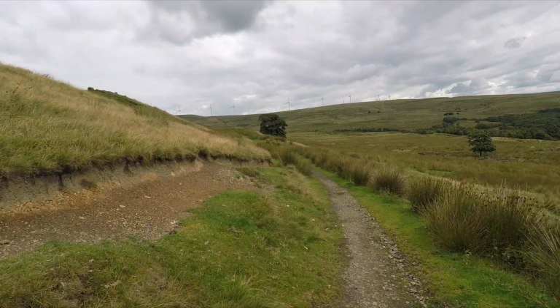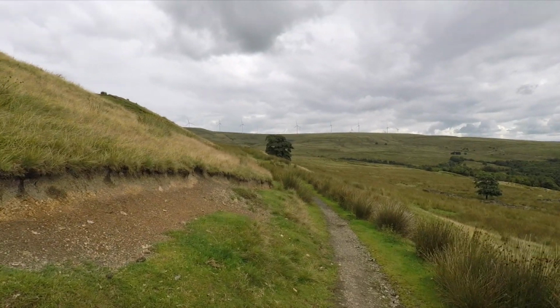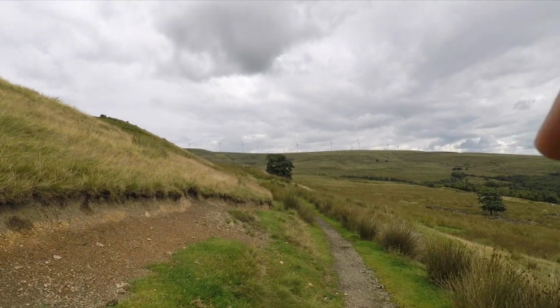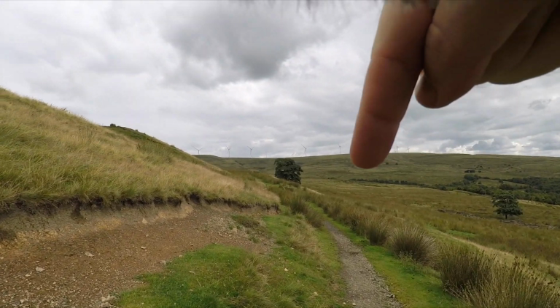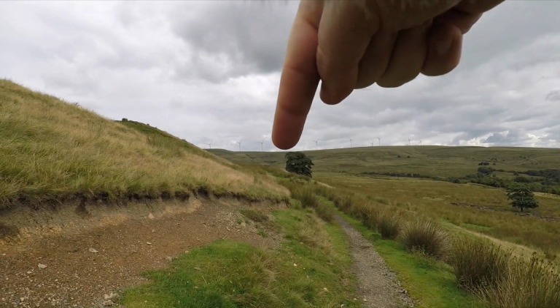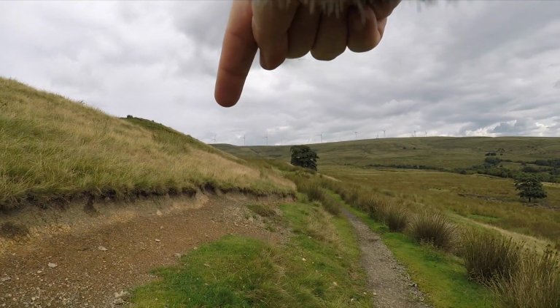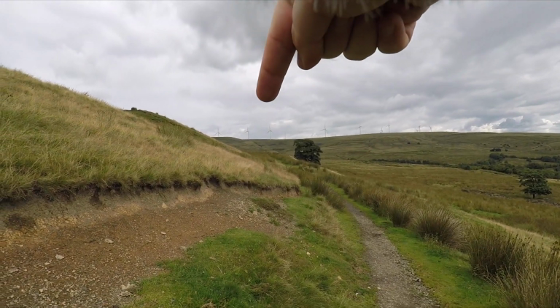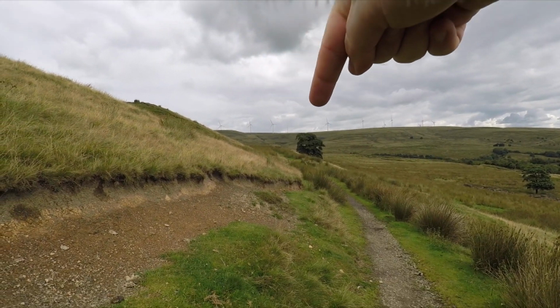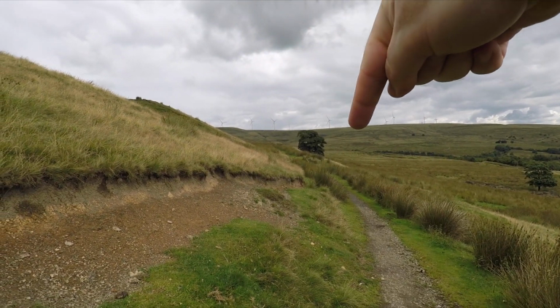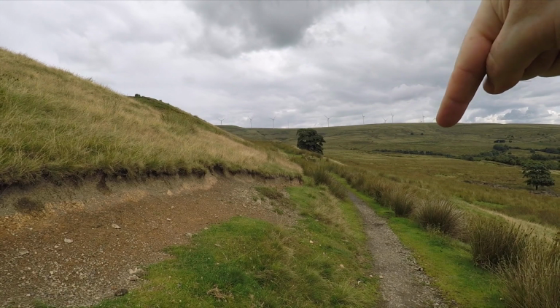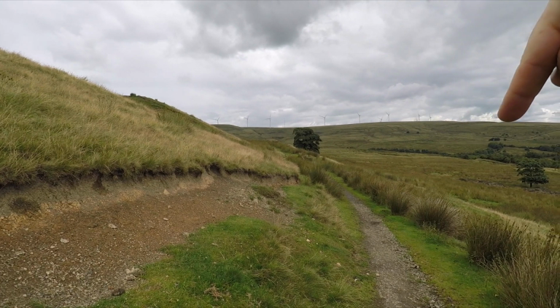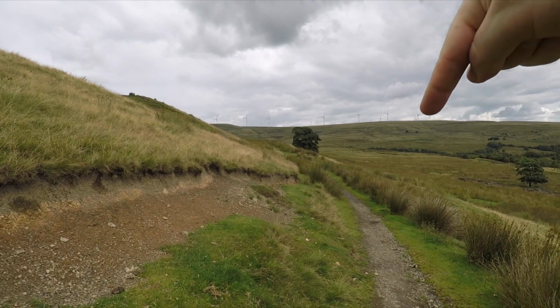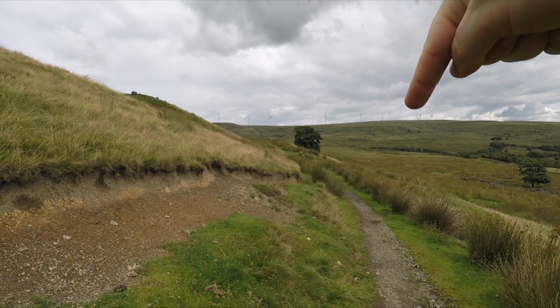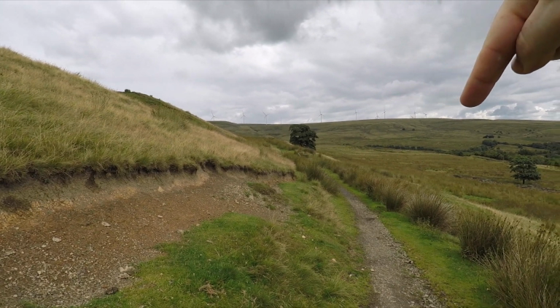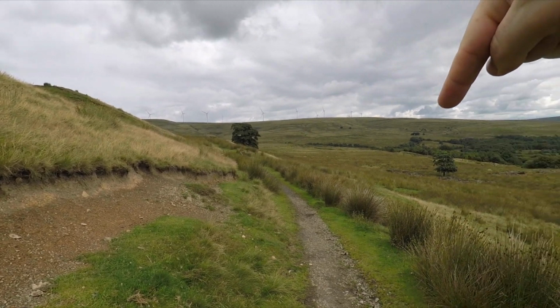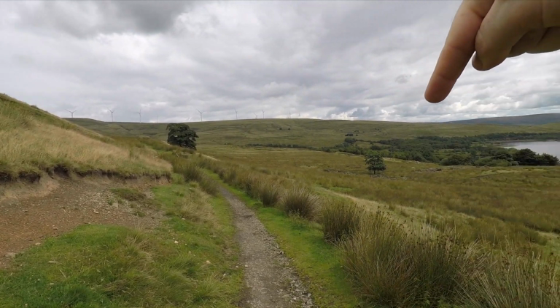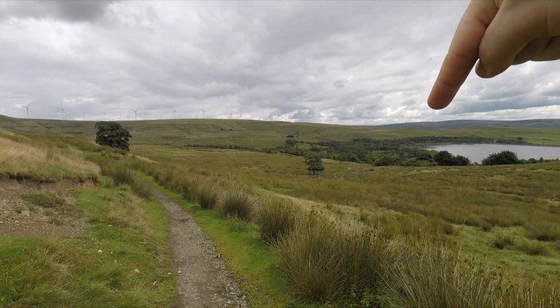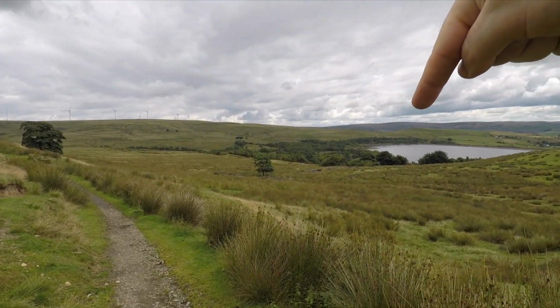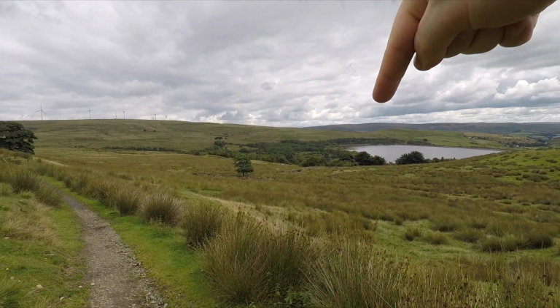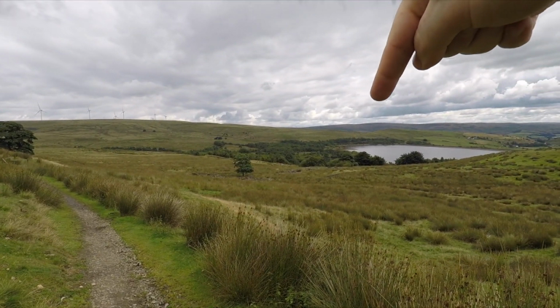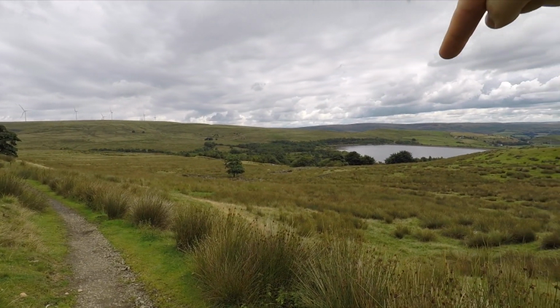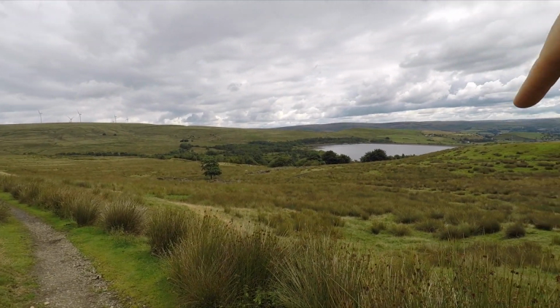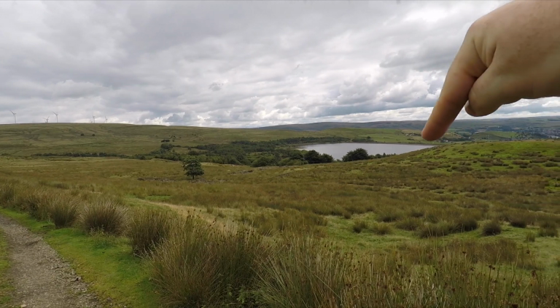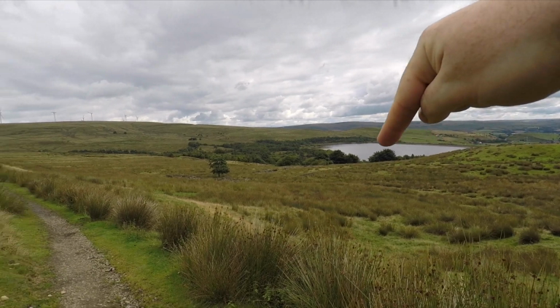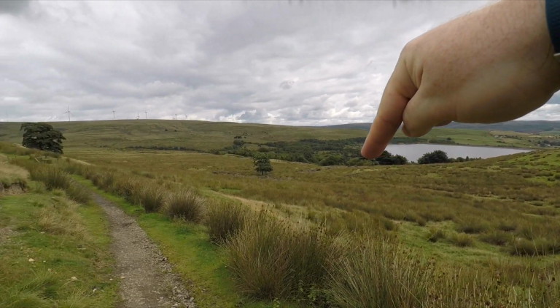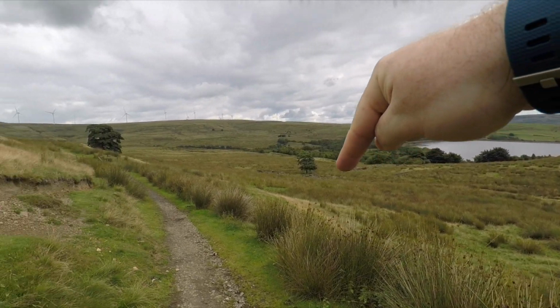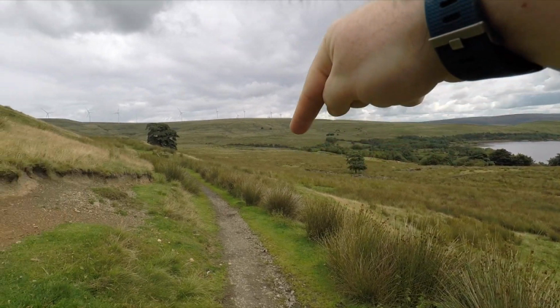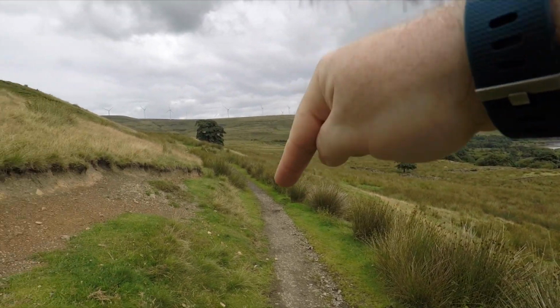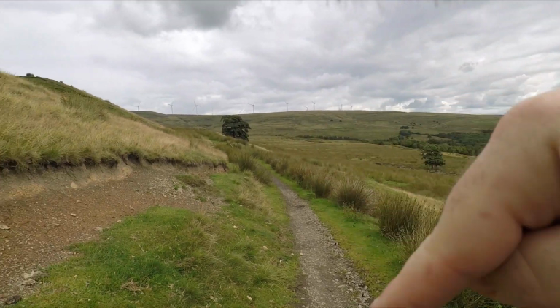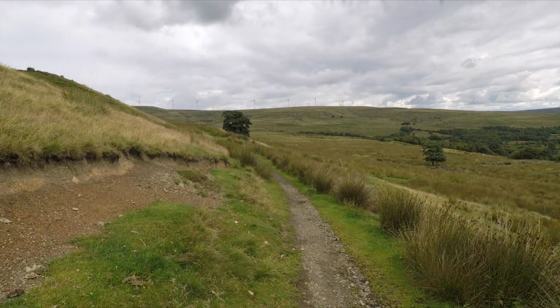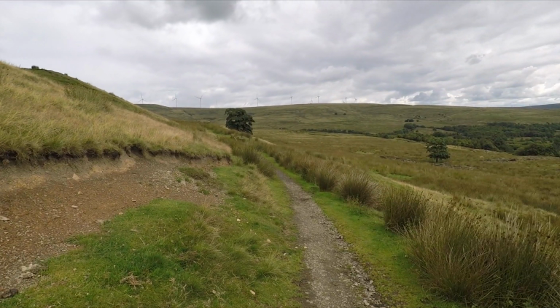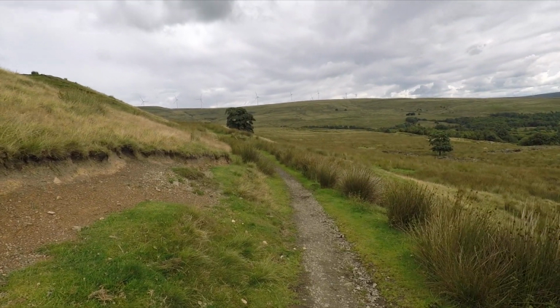The plan is to go along there, up there, up there, up there, and then along there, down there, around there, back up, and along here.